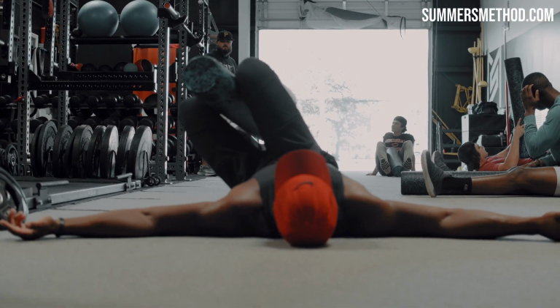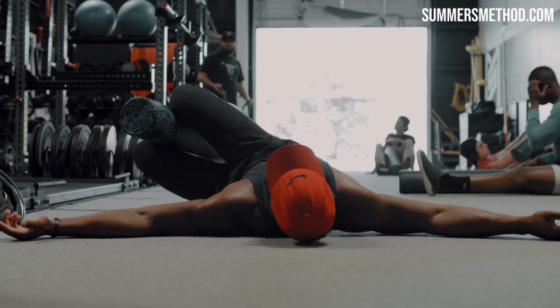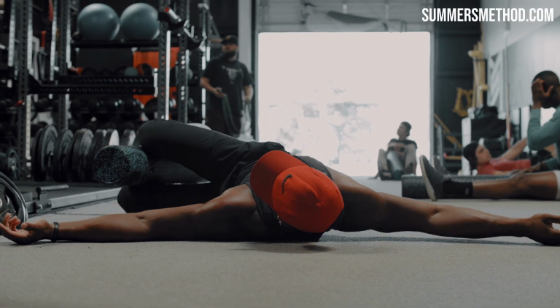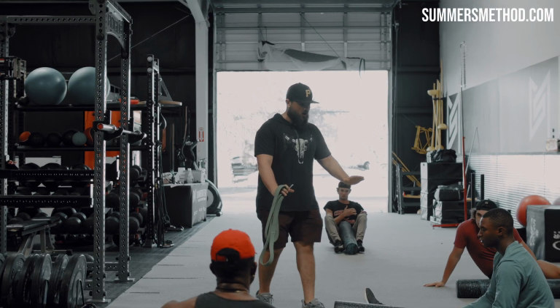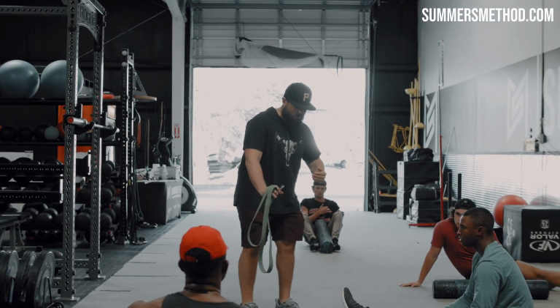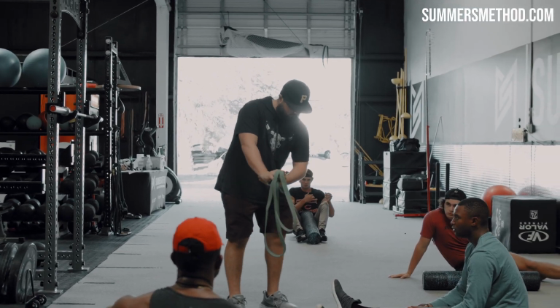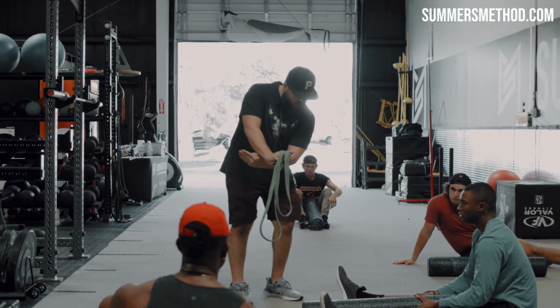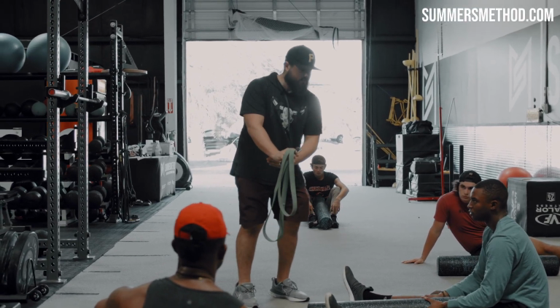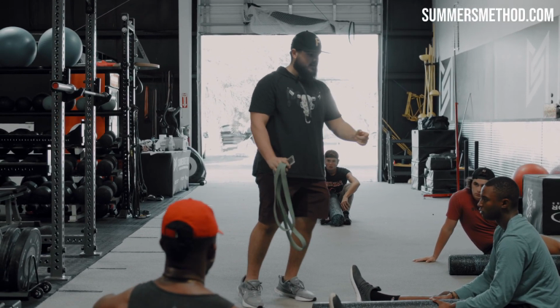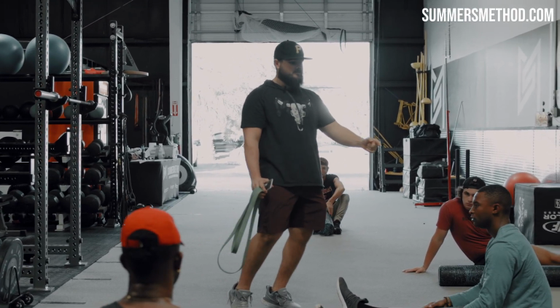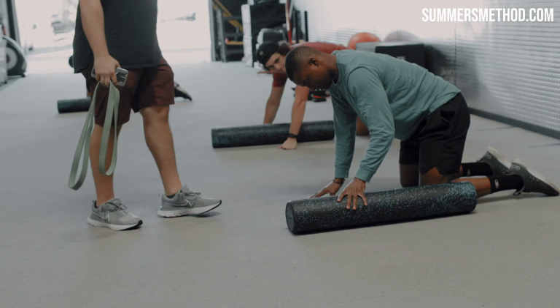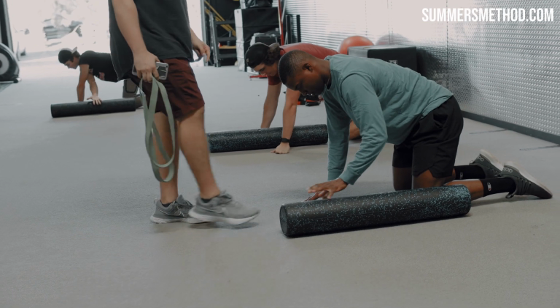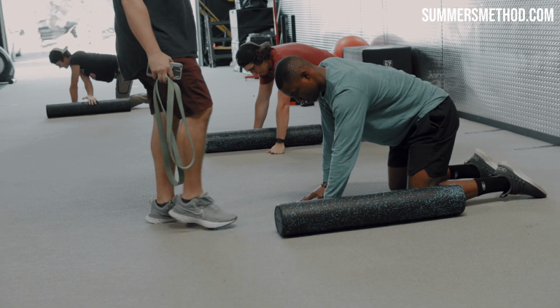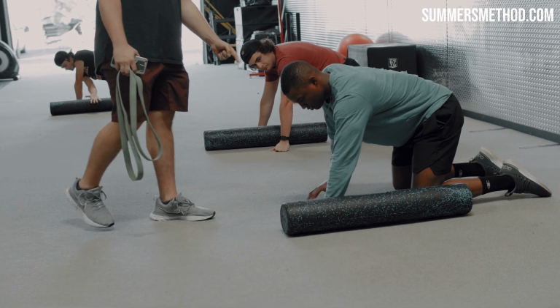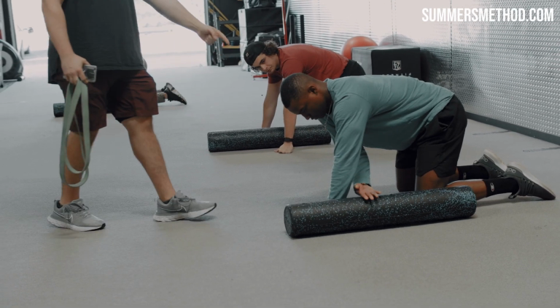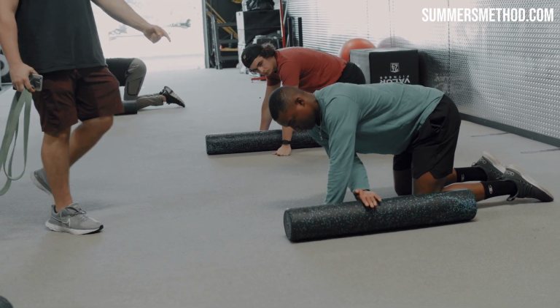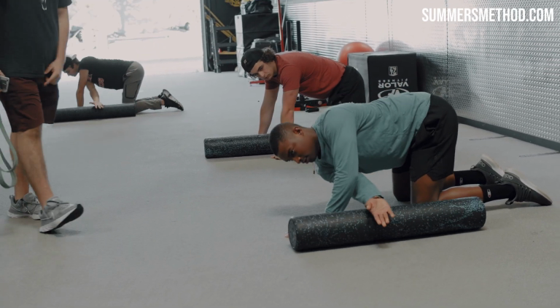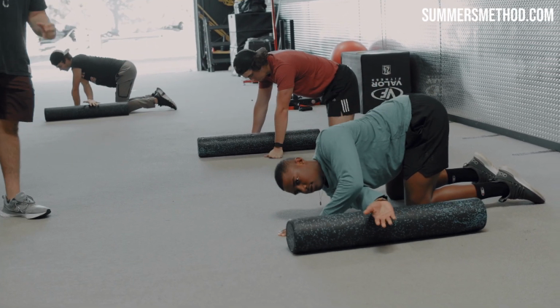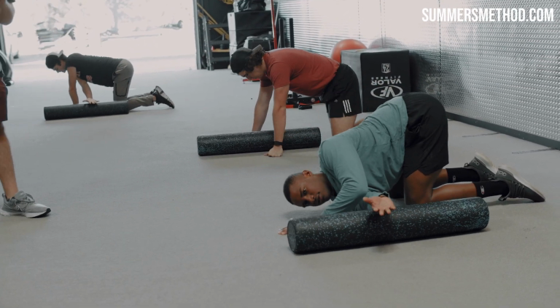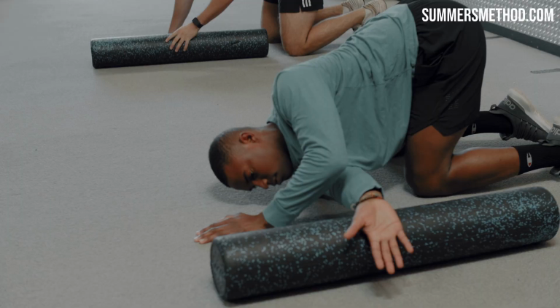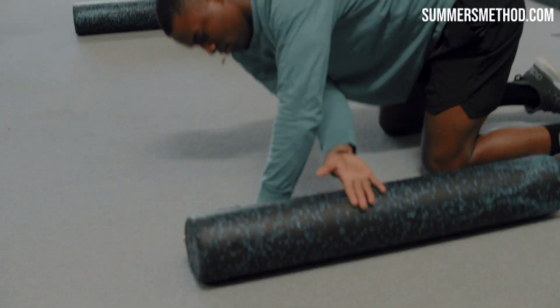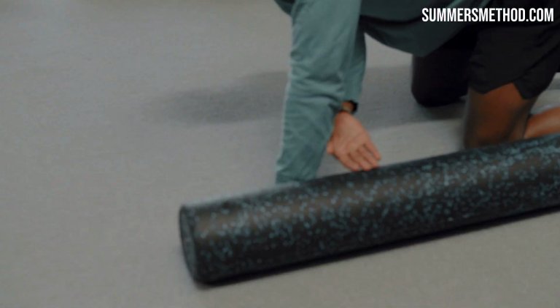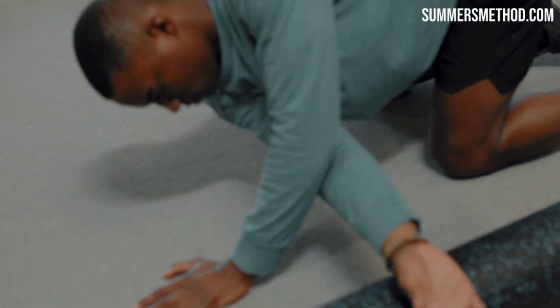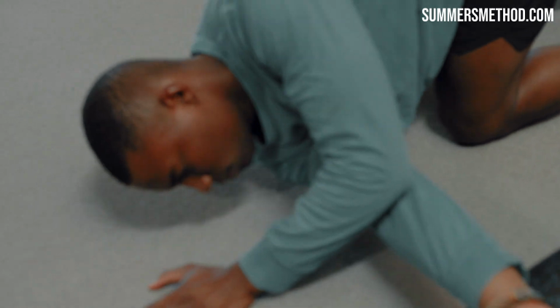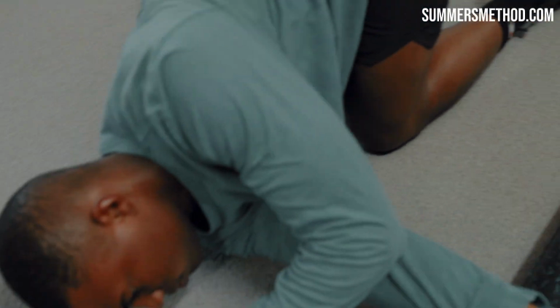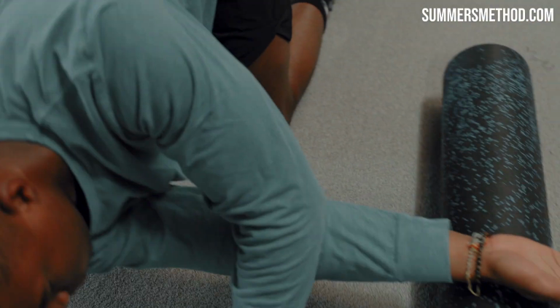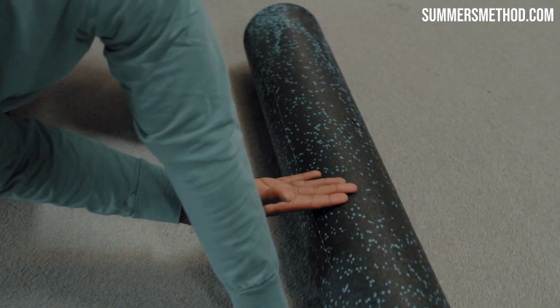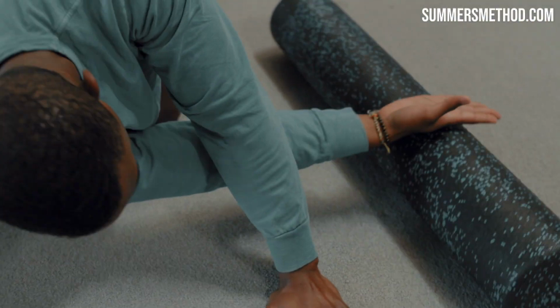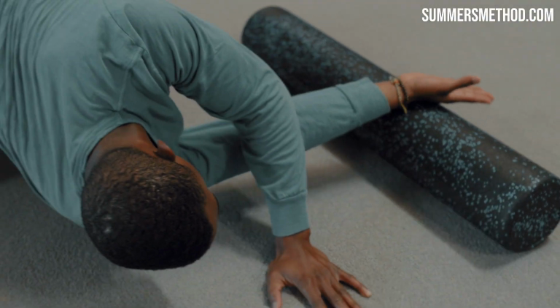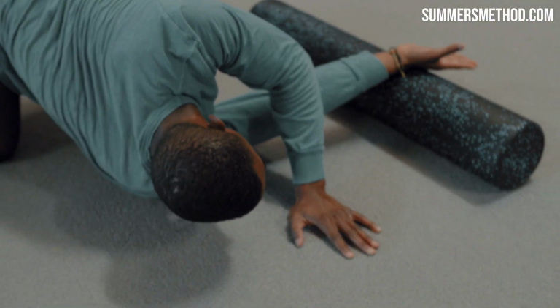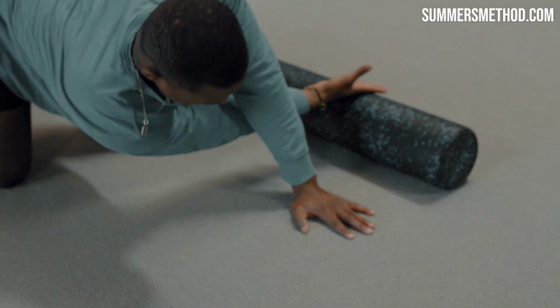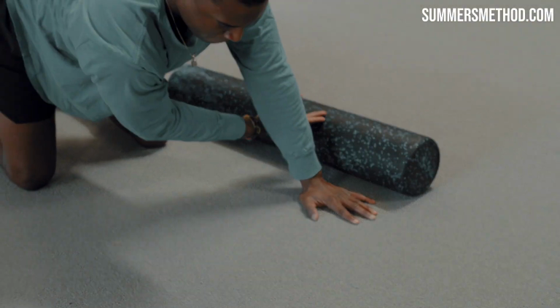Next one: all fours flossing. Ear down to the turf, outside hand. Now we're rolling — so put that hand here, go under and rotate. Bring that ear down to the turf.